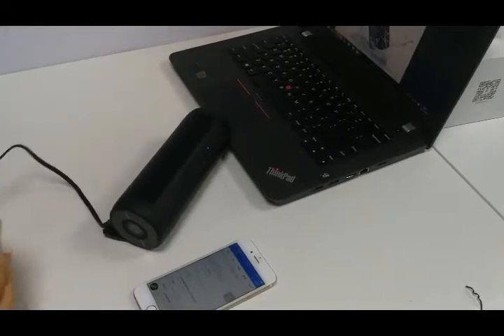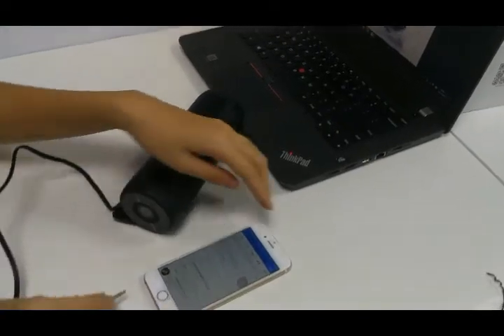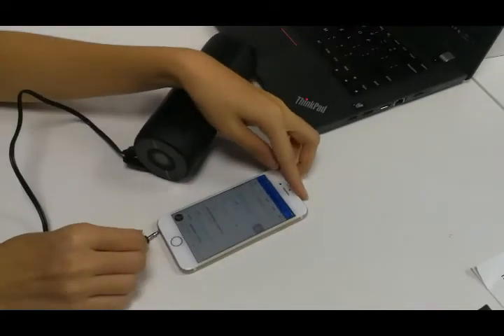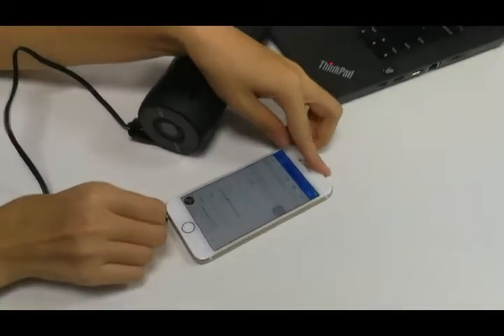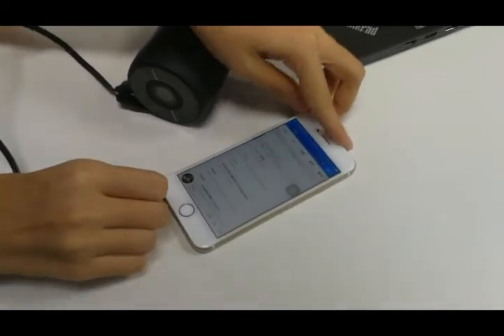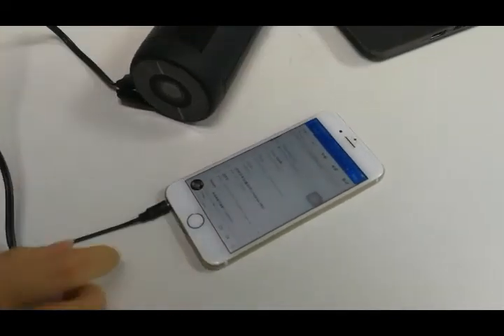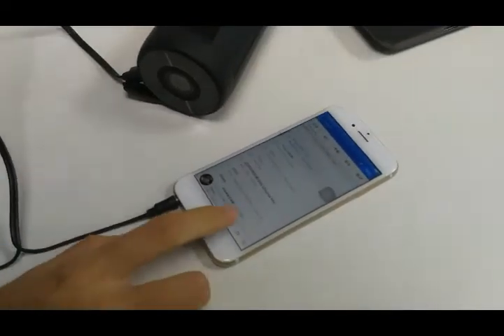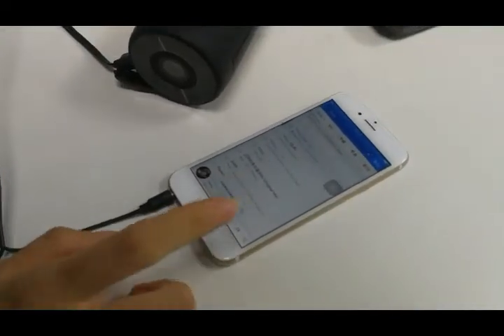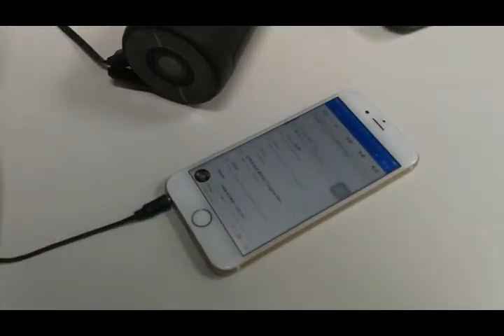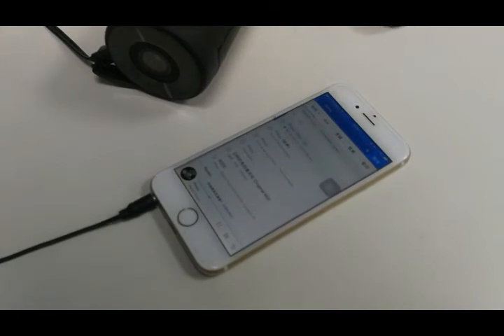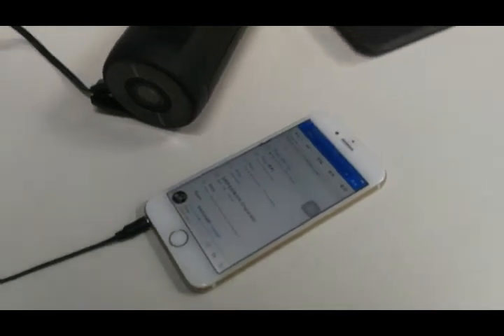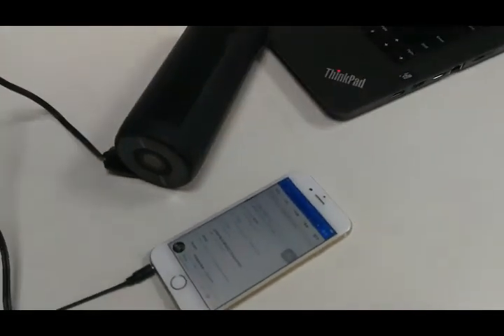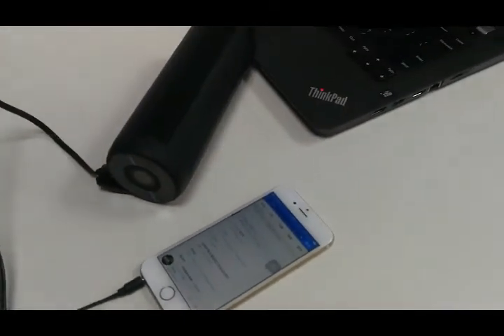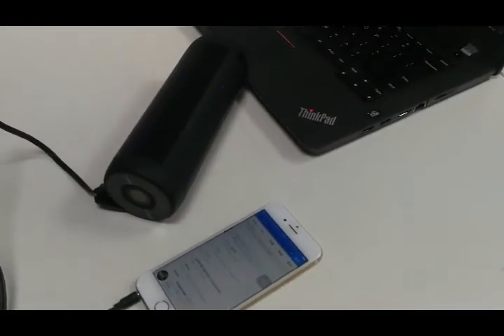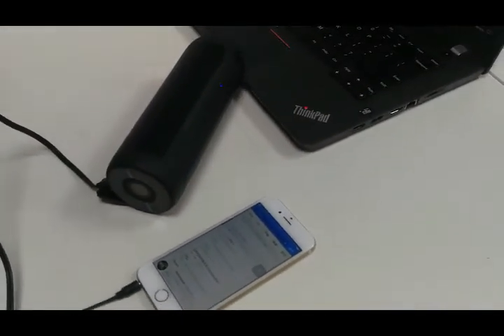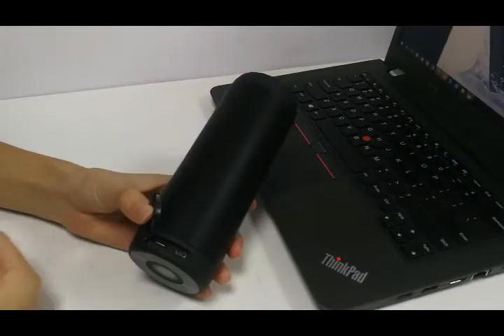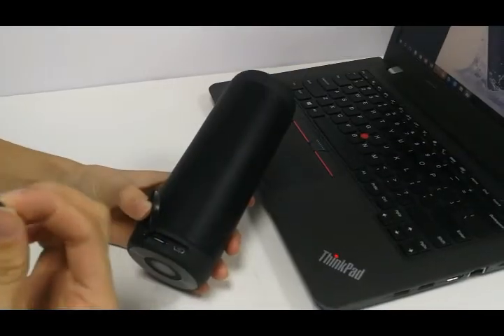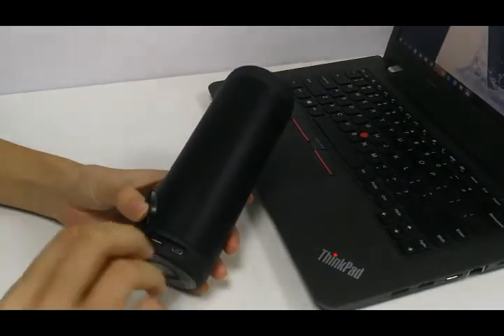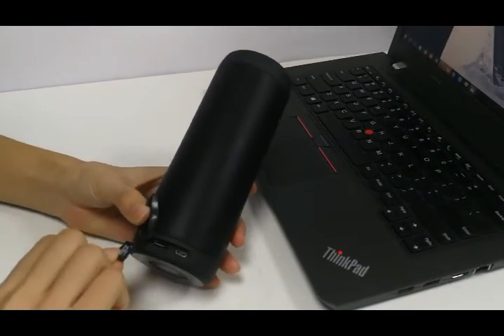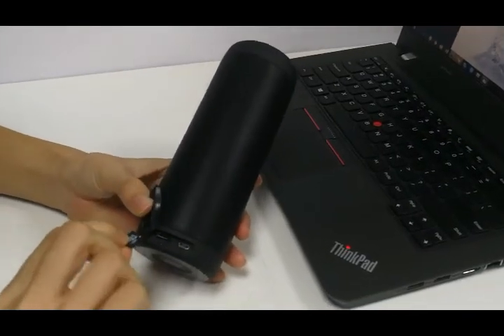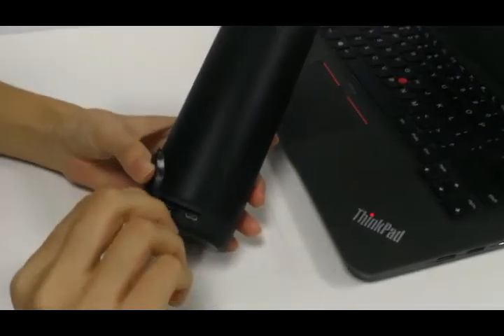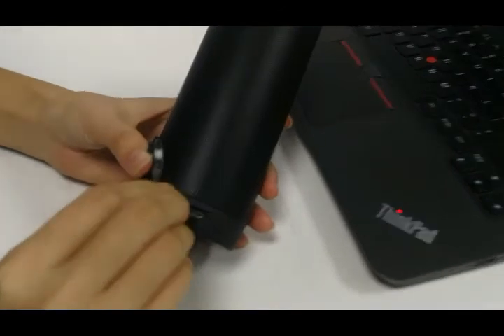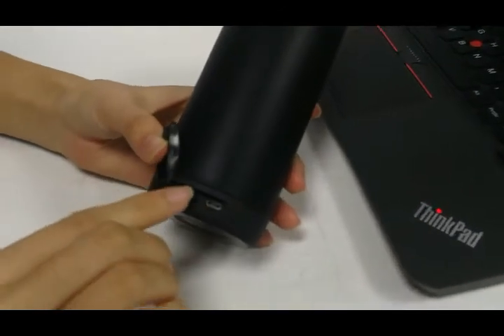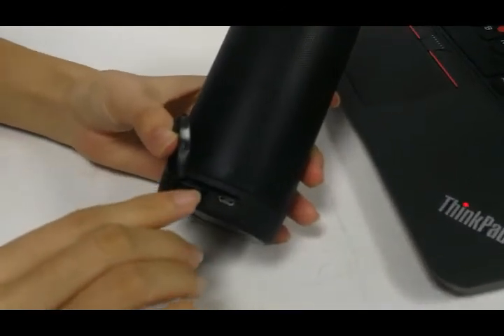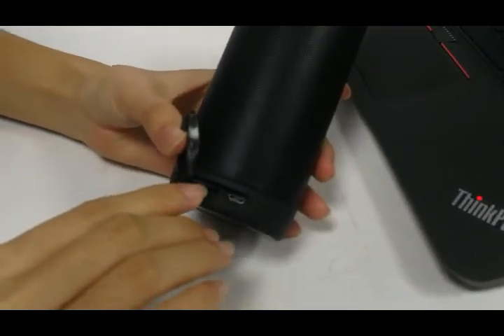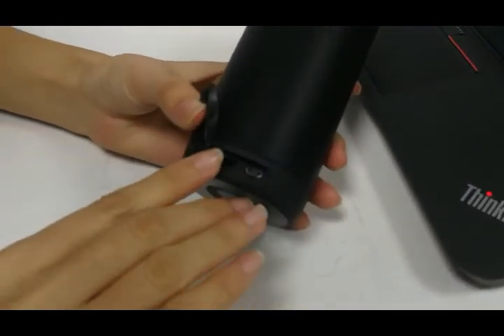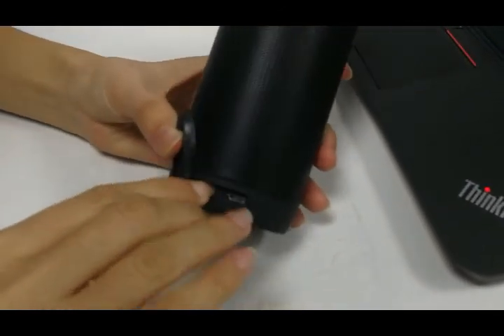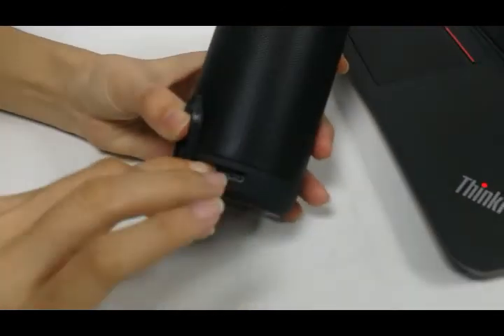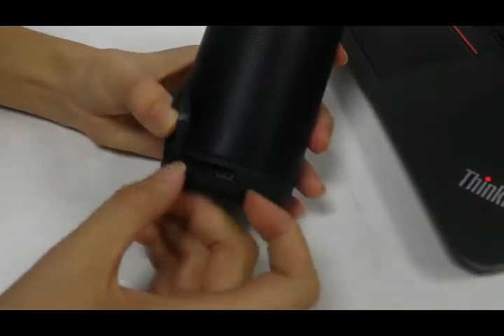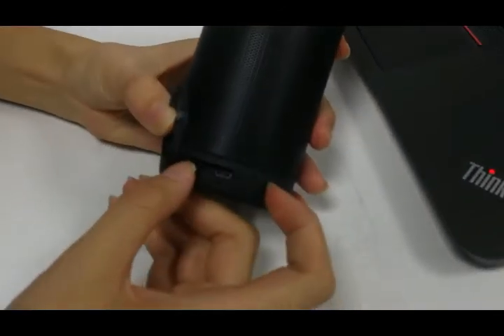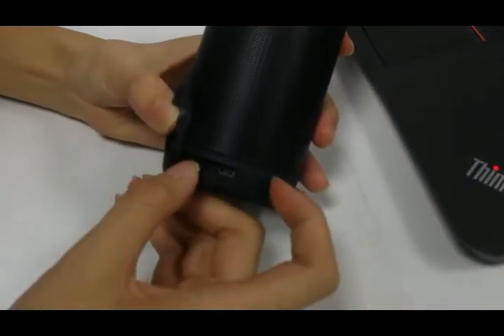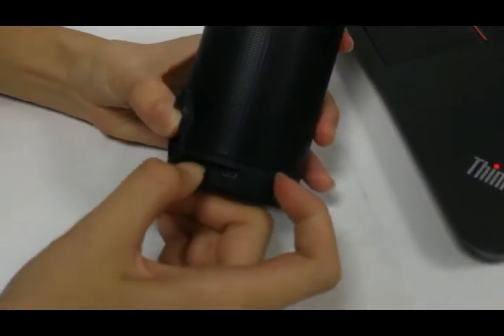You can also connect the phone via line-in mode. Now we show you the TF card function — the TF card supports up to 32GB and music playback mode.